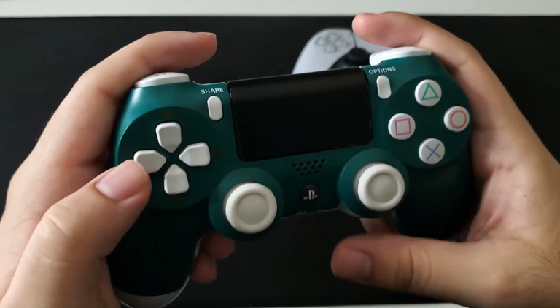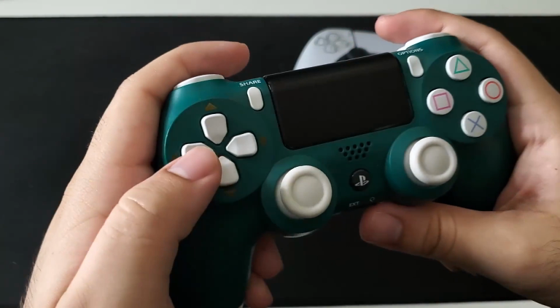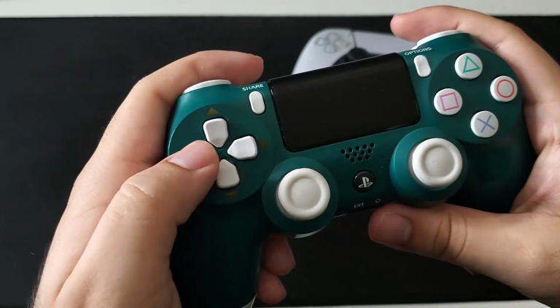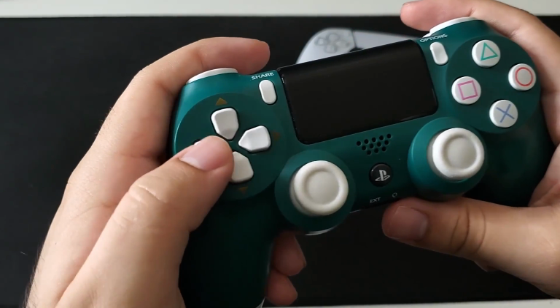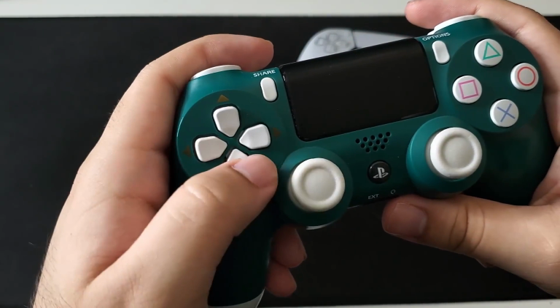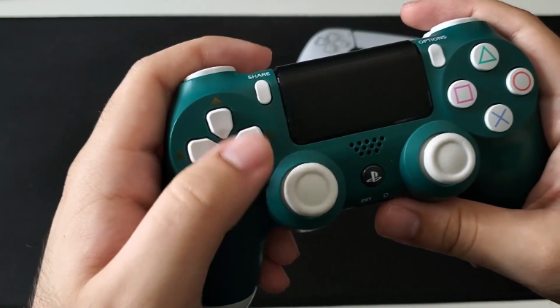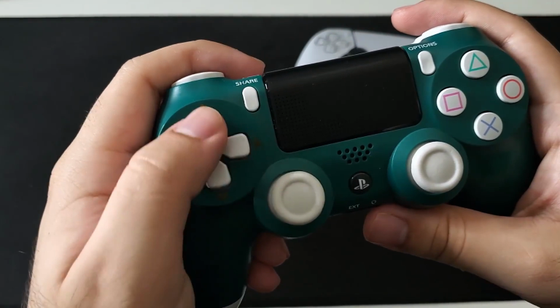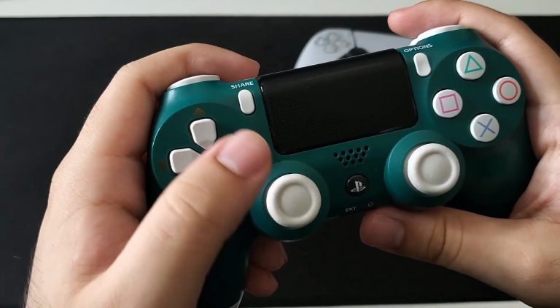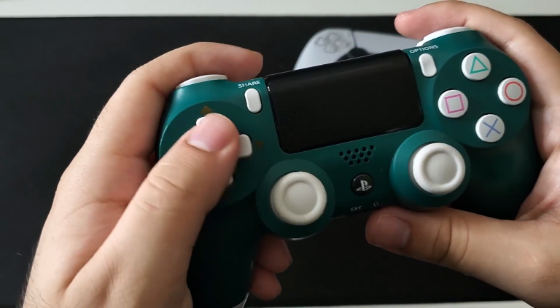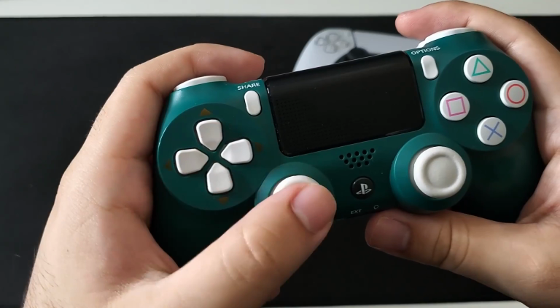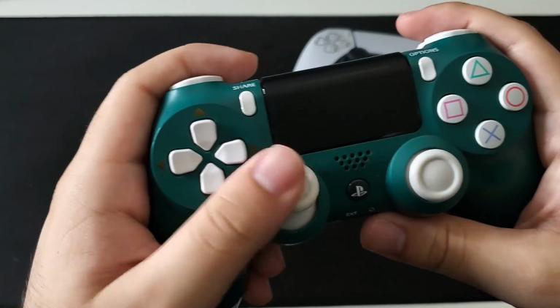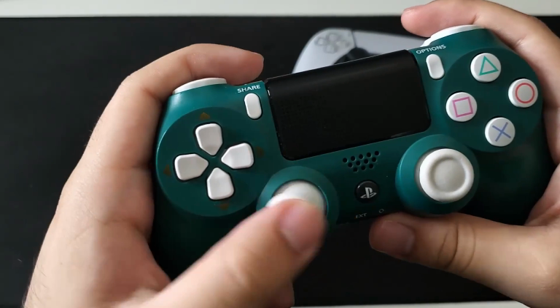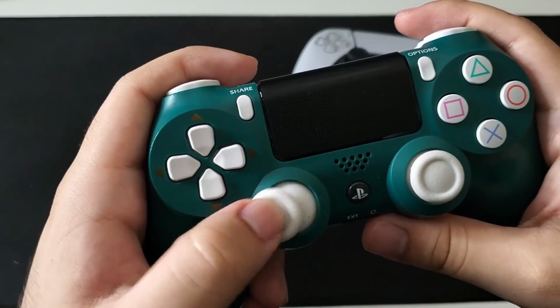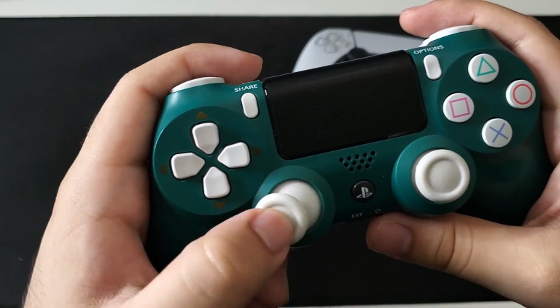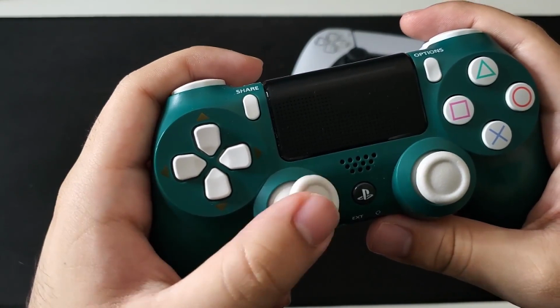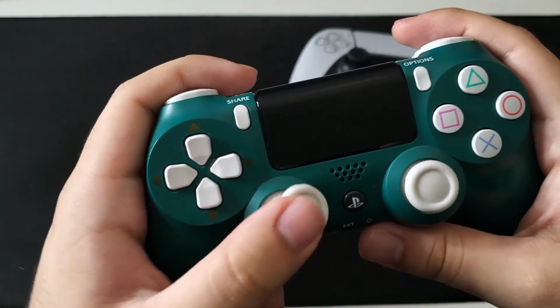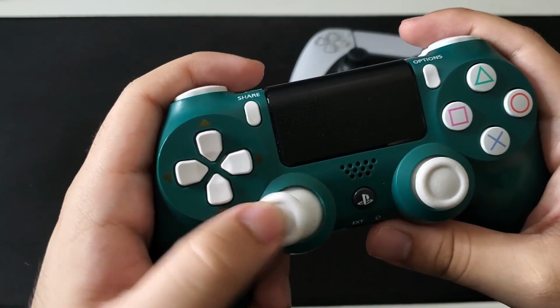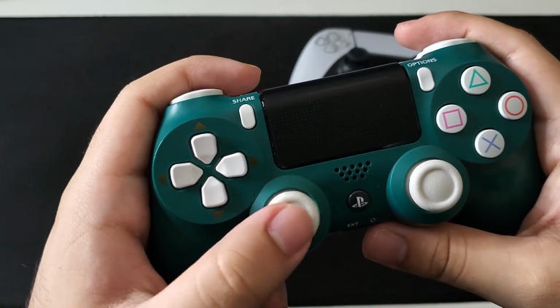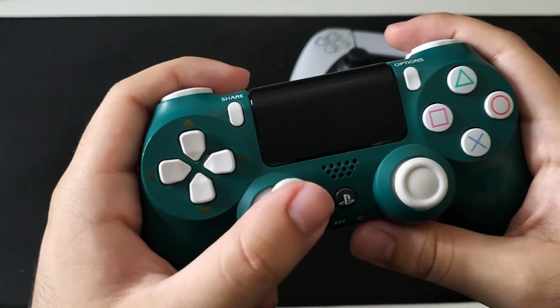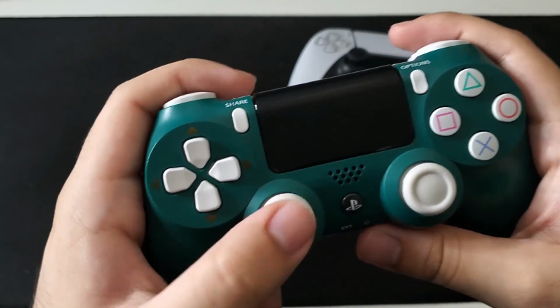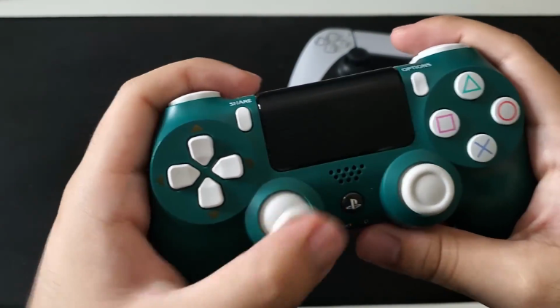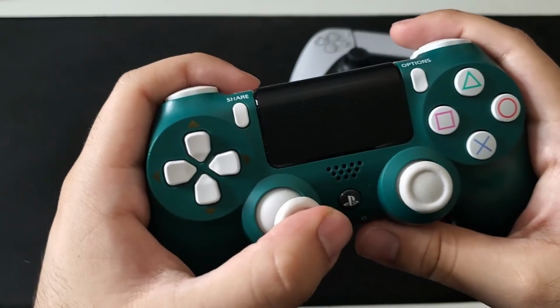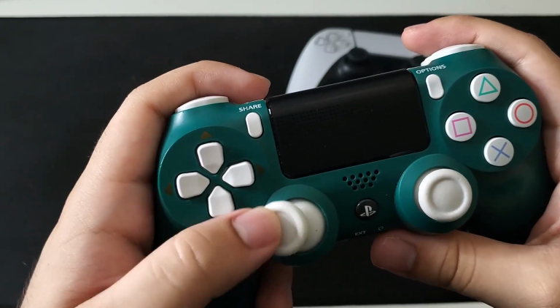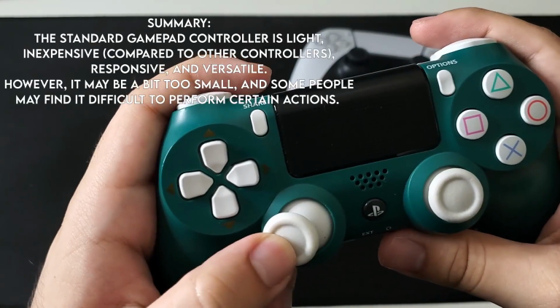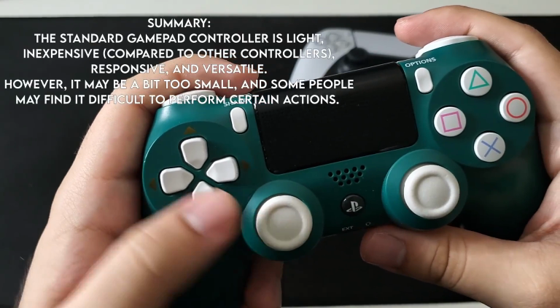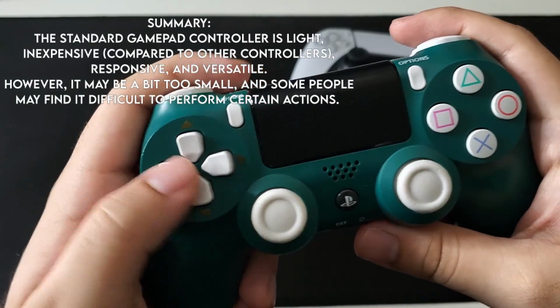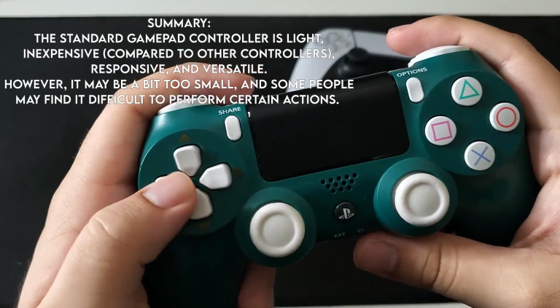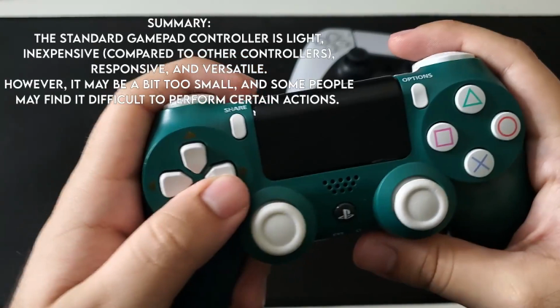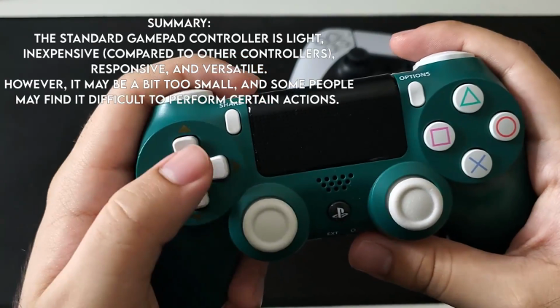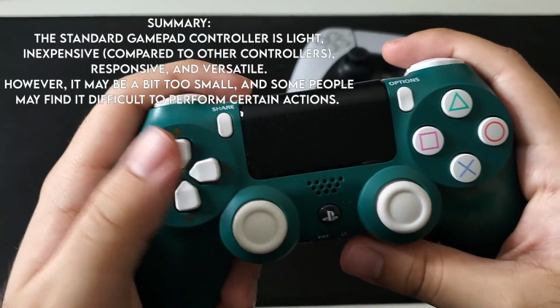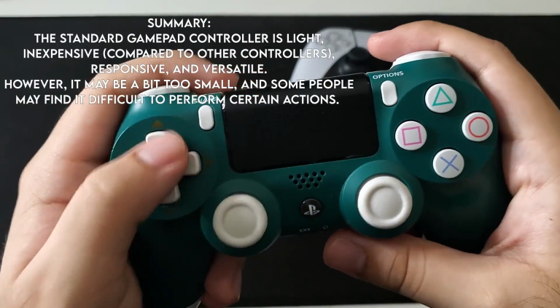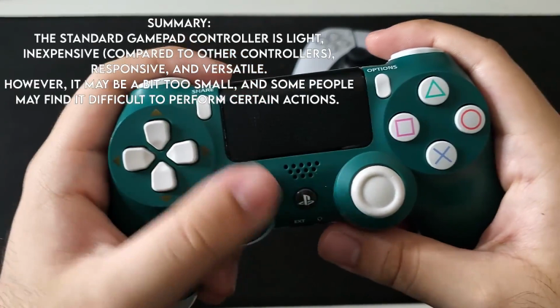This could come down to how well your execution is or how big your hands are. On rare occasions, games don't even have the option of using a controller, and if you go to an actual arcade you're going to have to use the arcade stick. Overall, the controller is a great option, especially since it's so accessible and affordable.